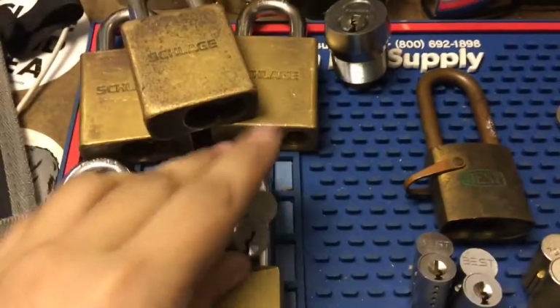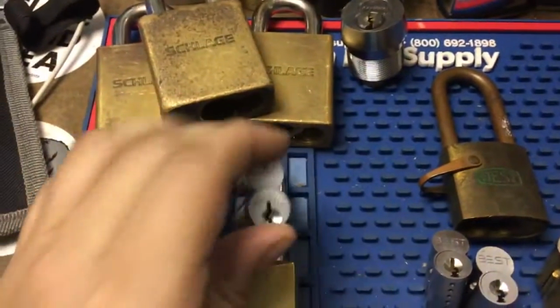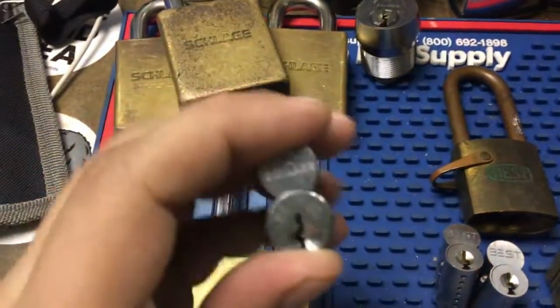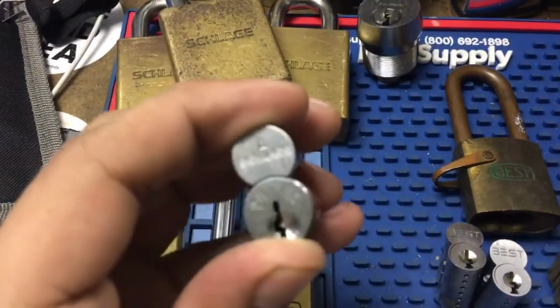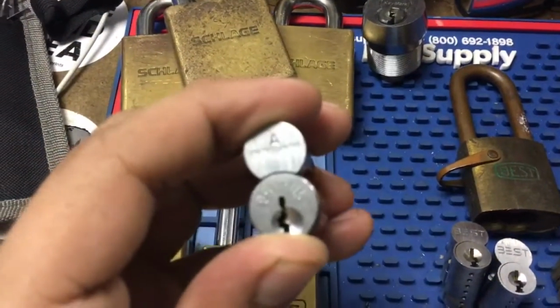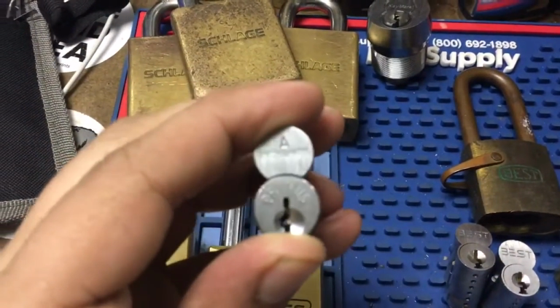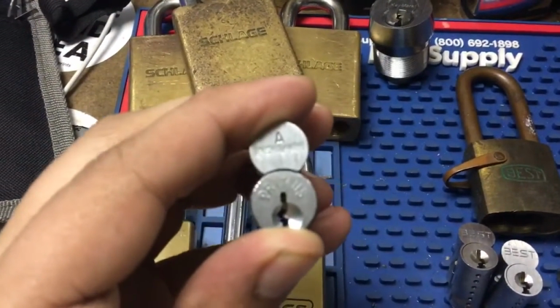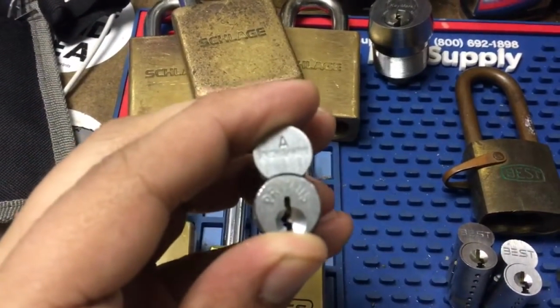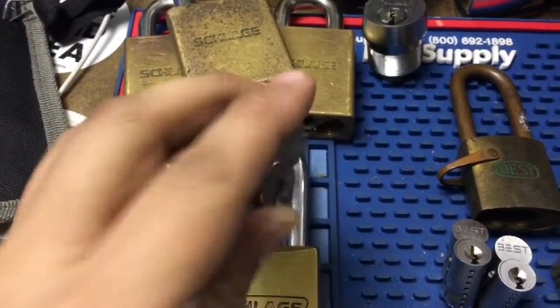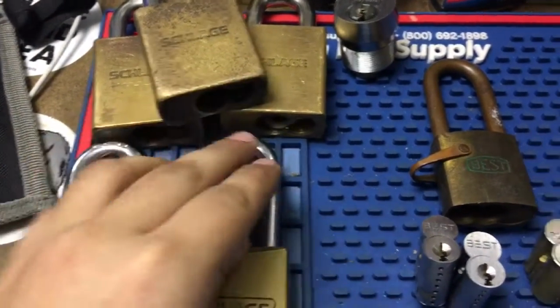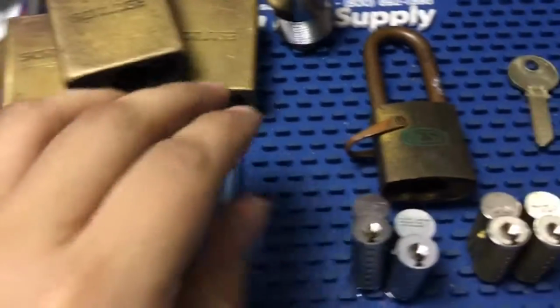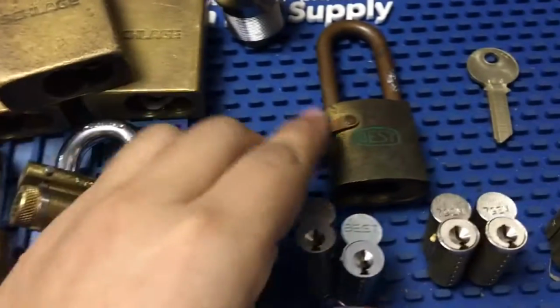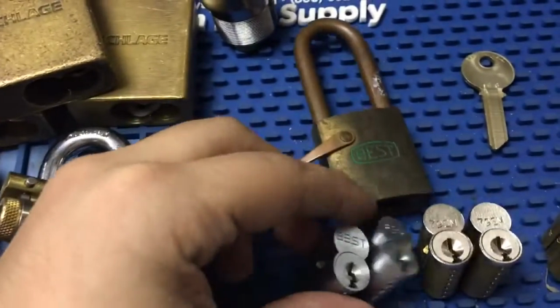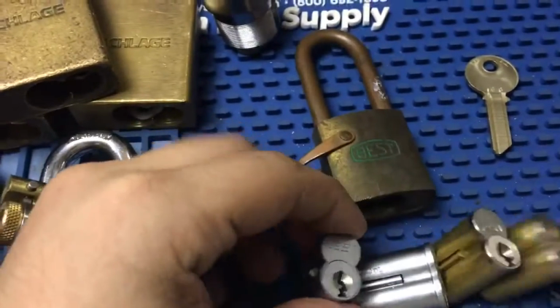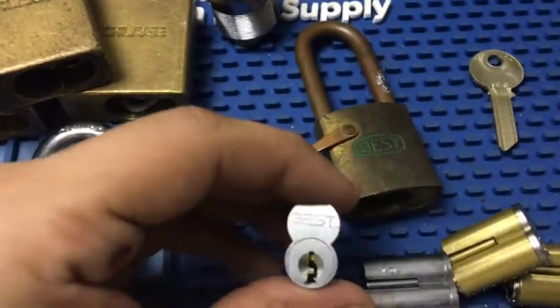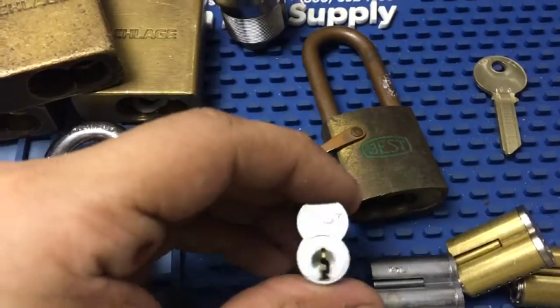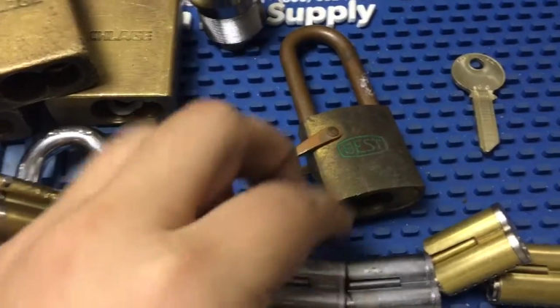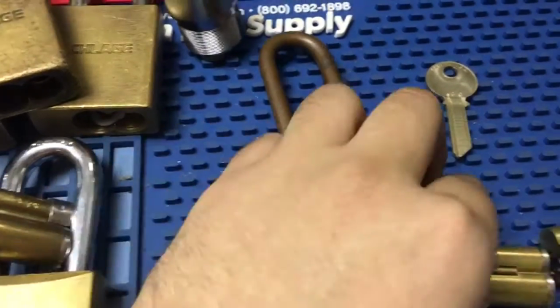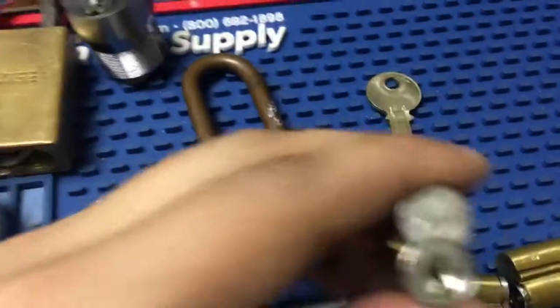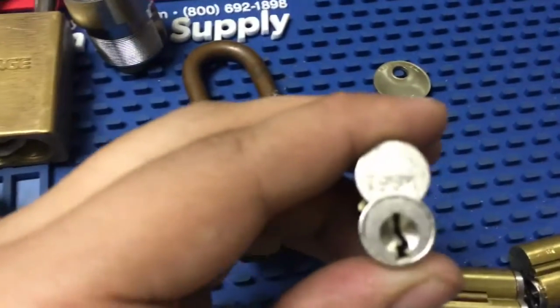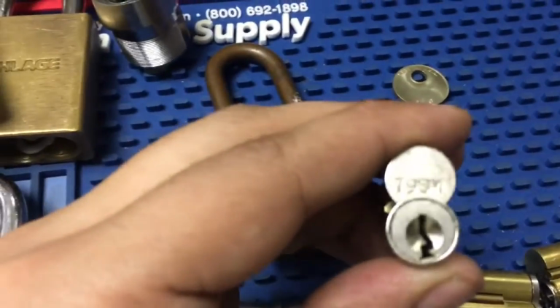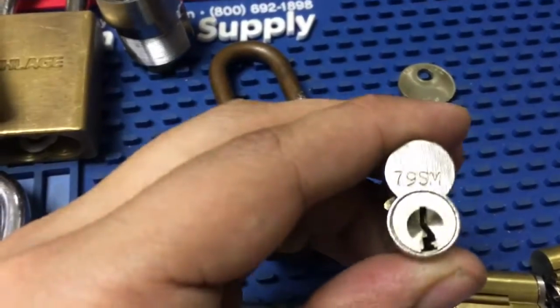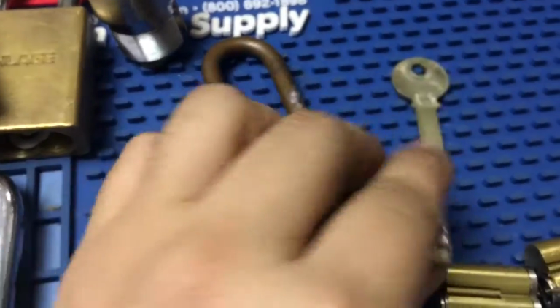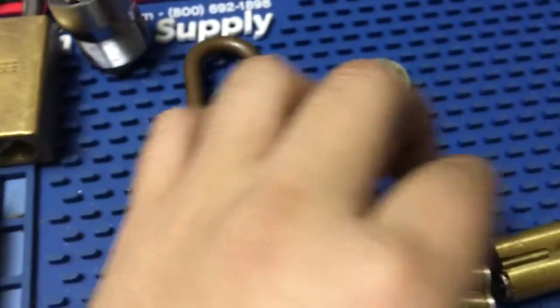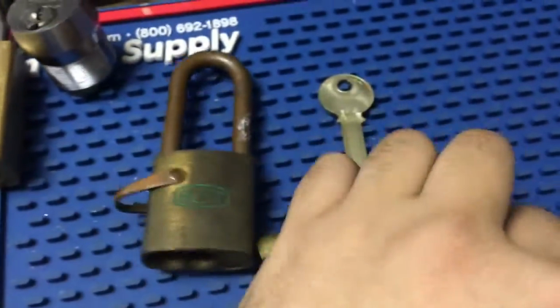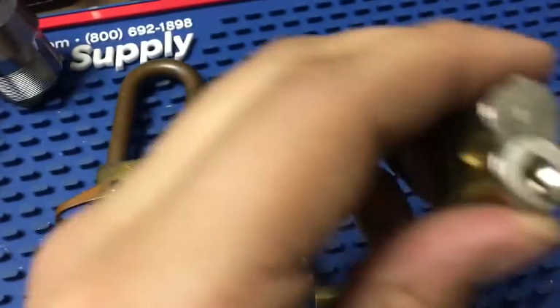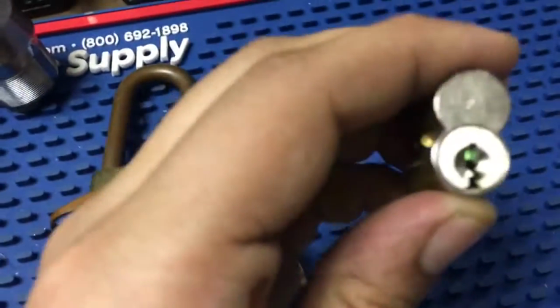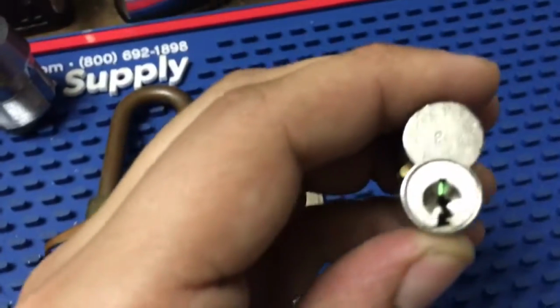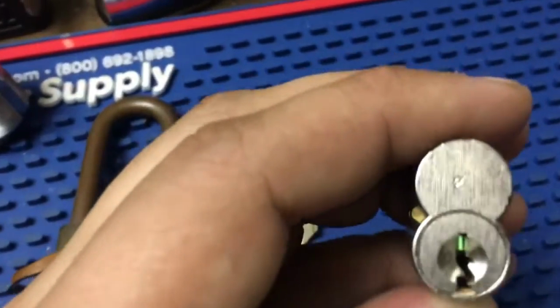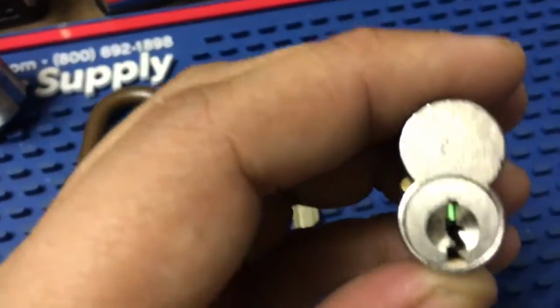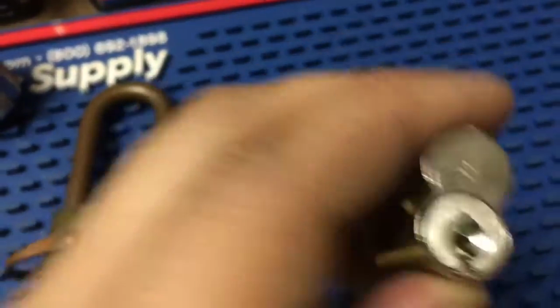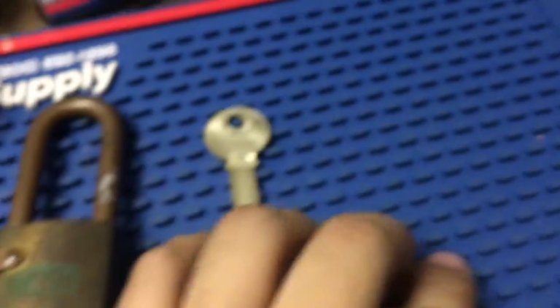This is an E keyway Primus core — need to re-key it. A couple Bests: these are H keyway, G keyway, and this is a K keyway.